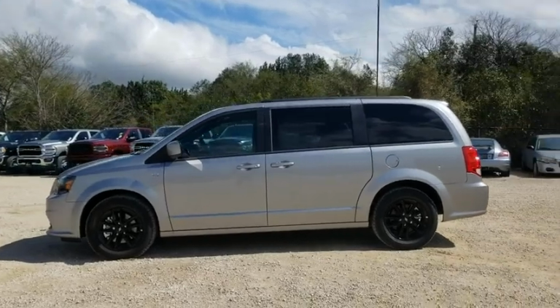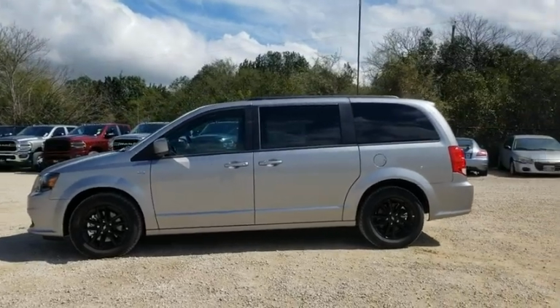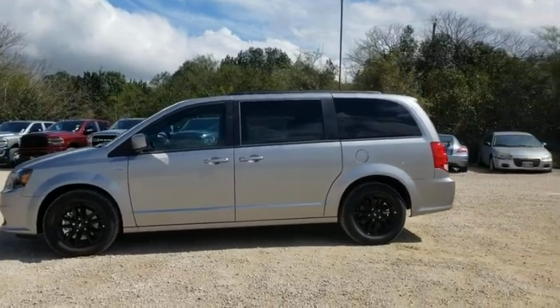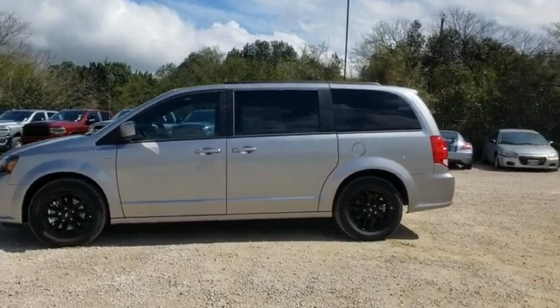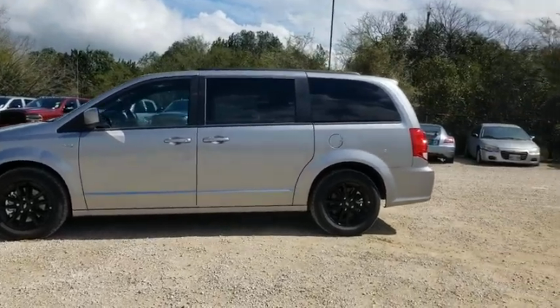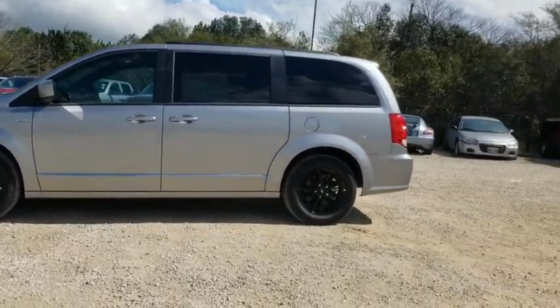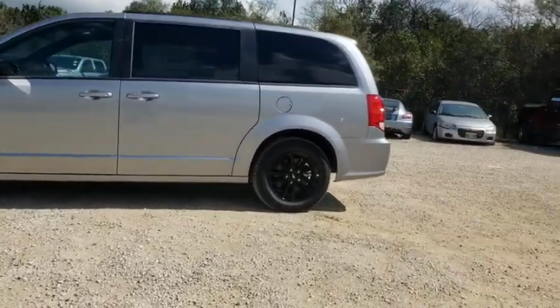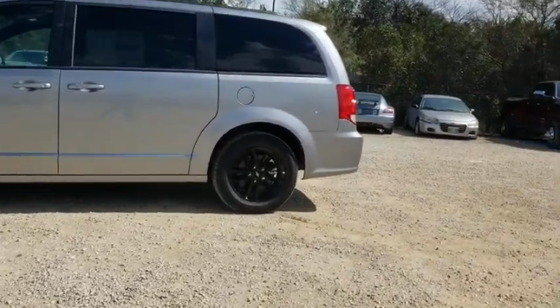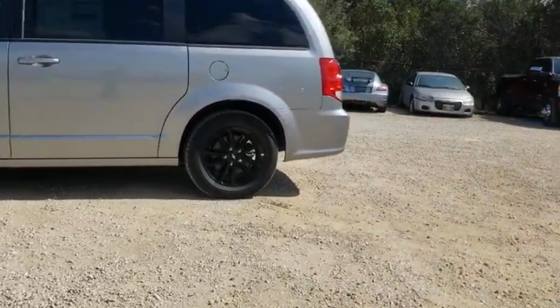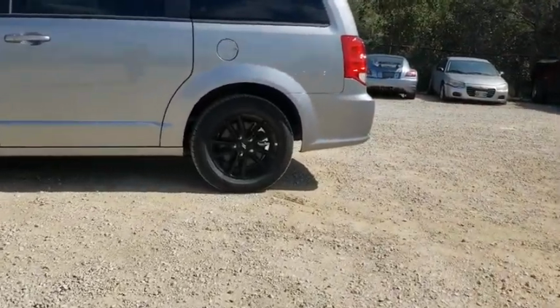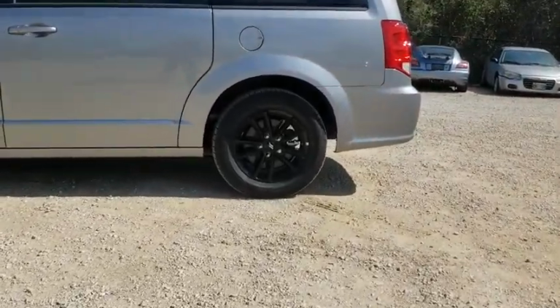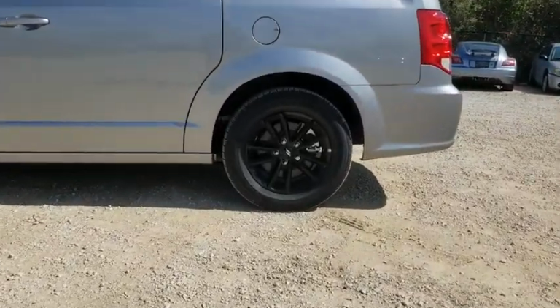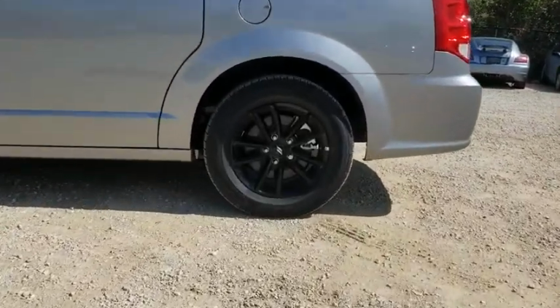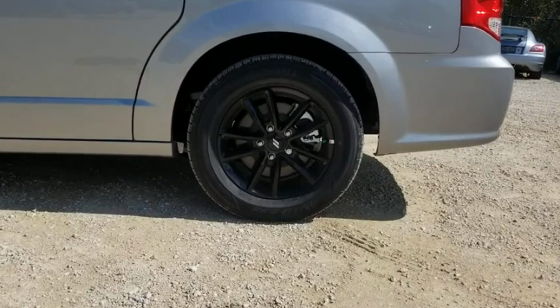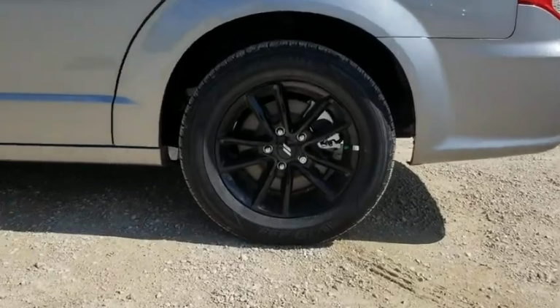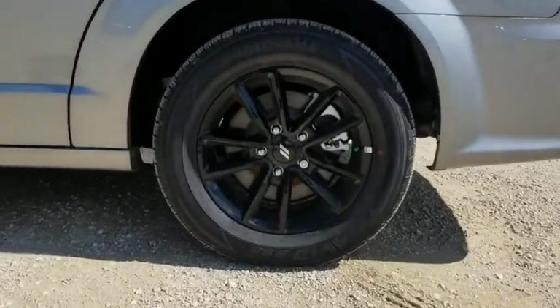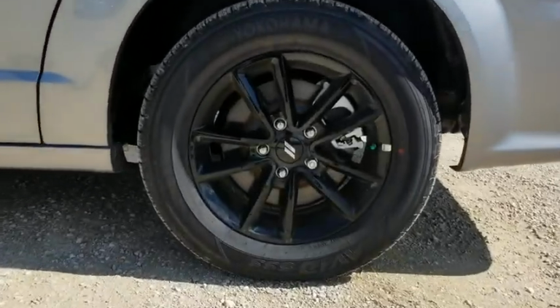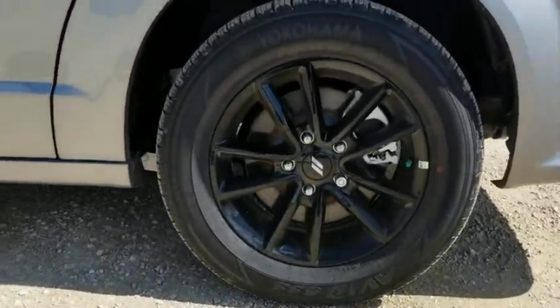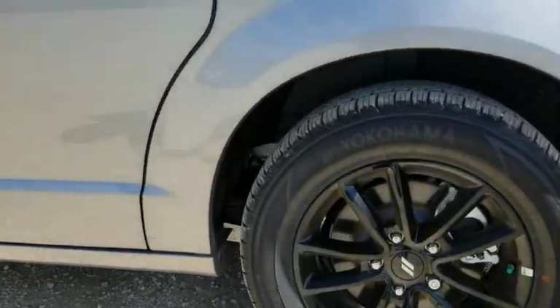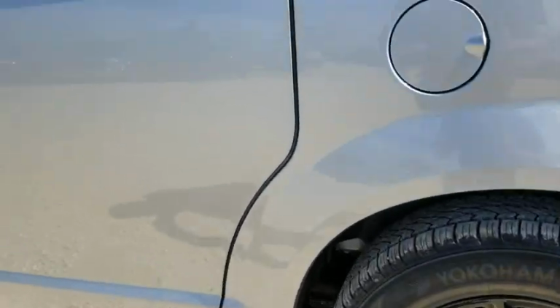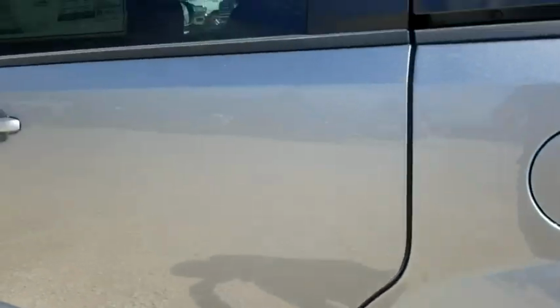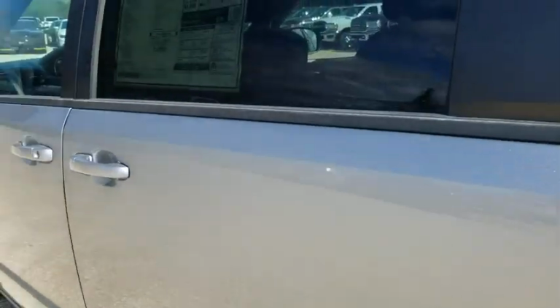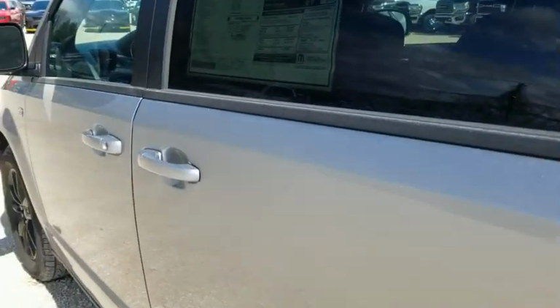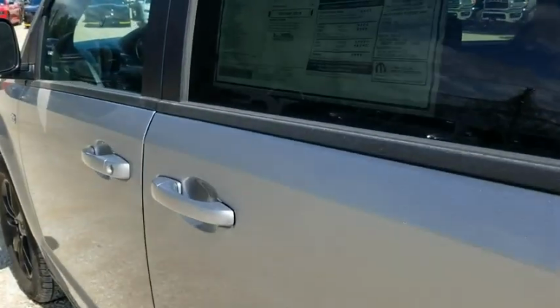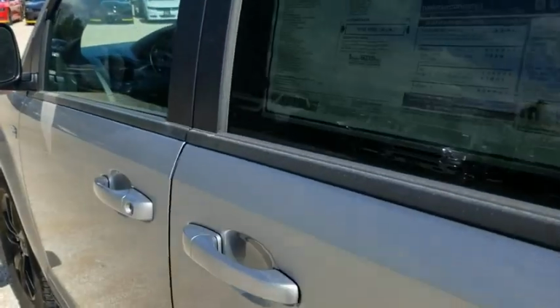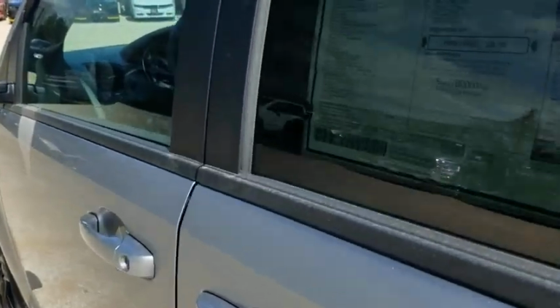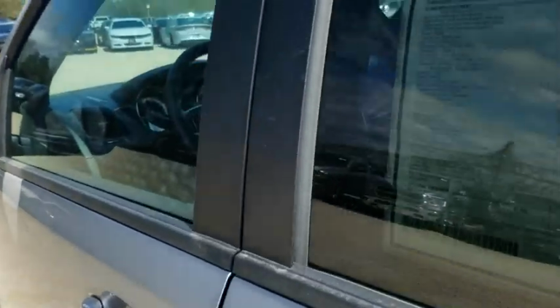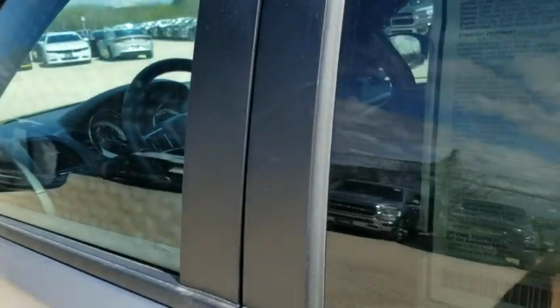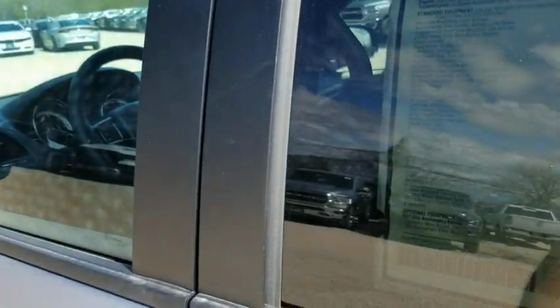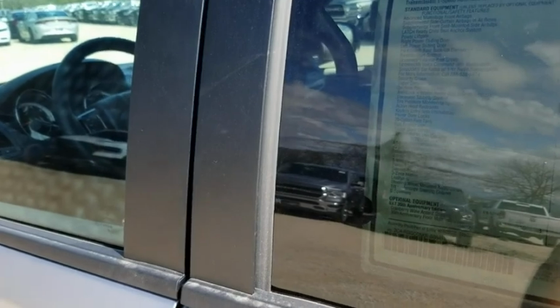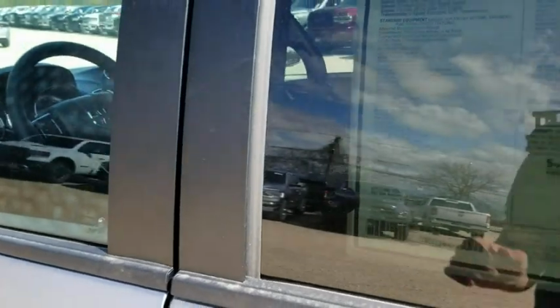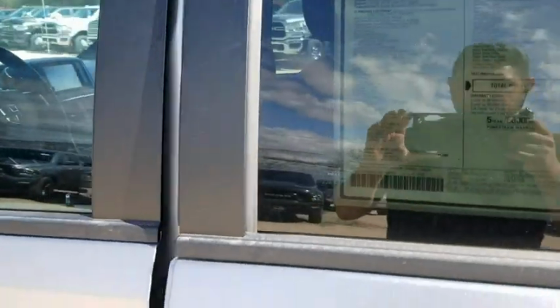Power liftgate, traction control, dual airbags, leather-wrapped steering wheel, power steering, hard disk drive media storage, four-wheel disc brakes.